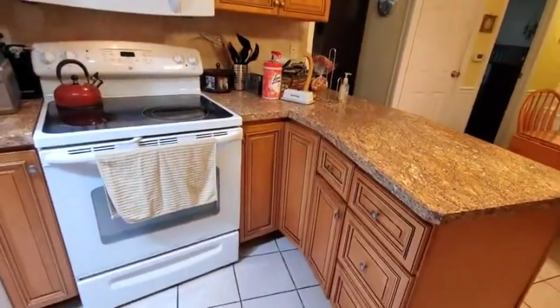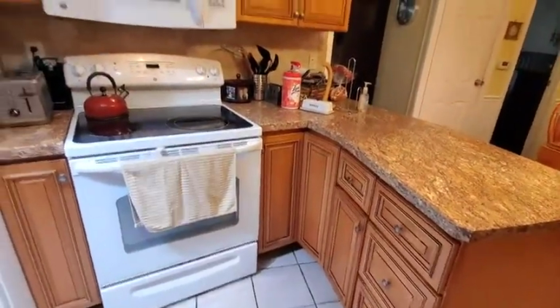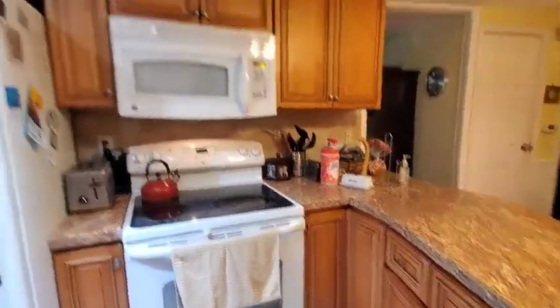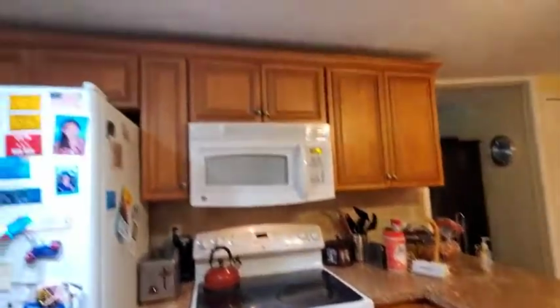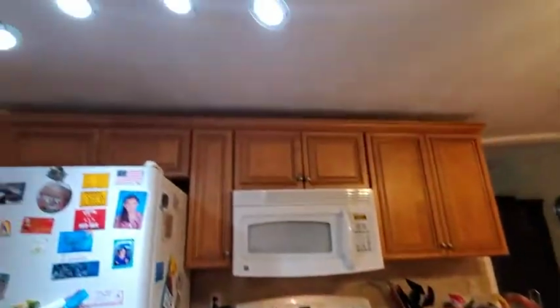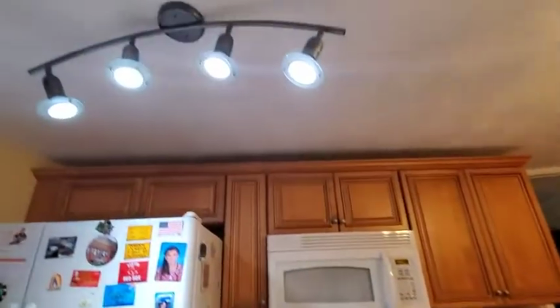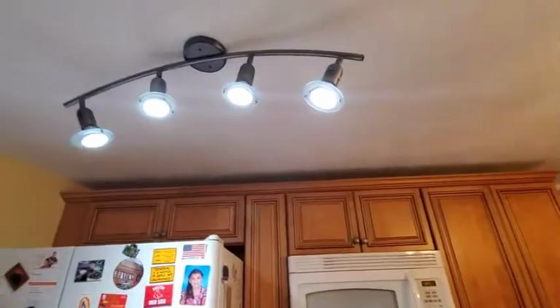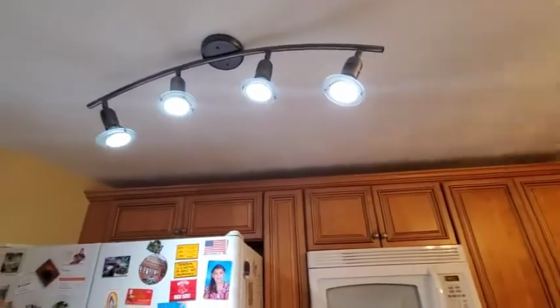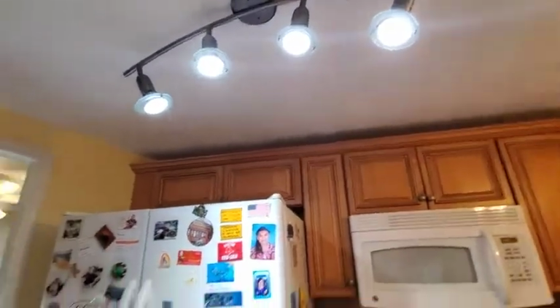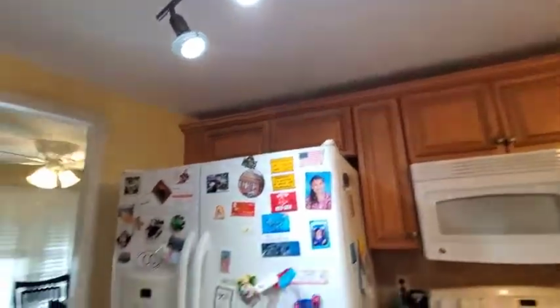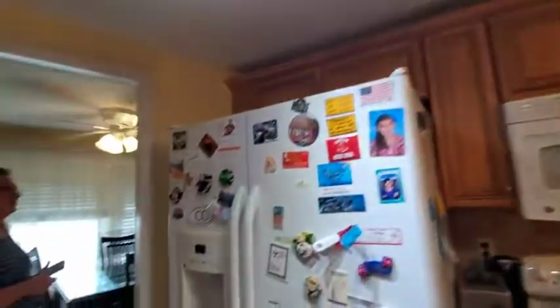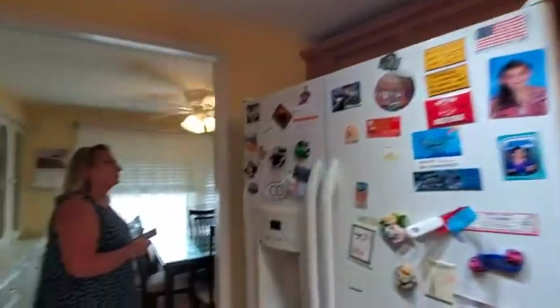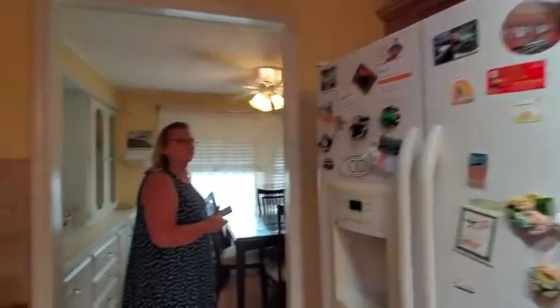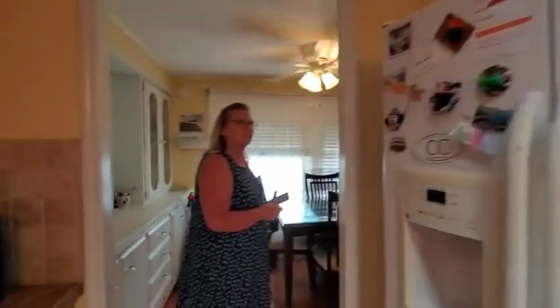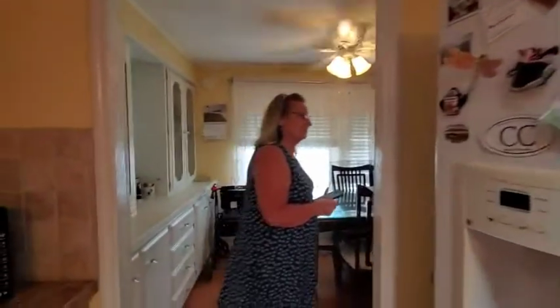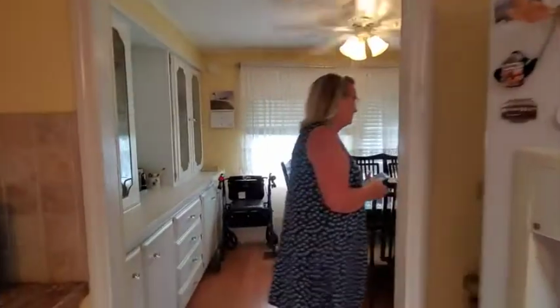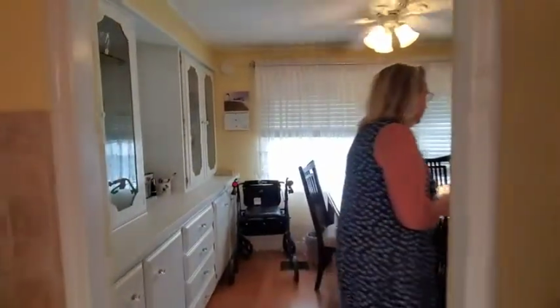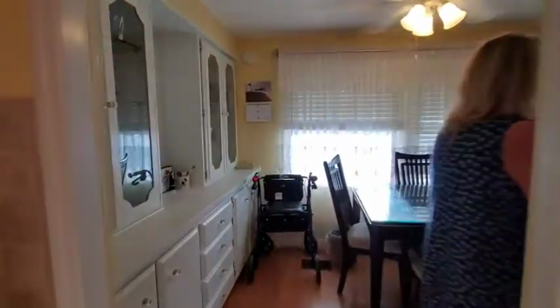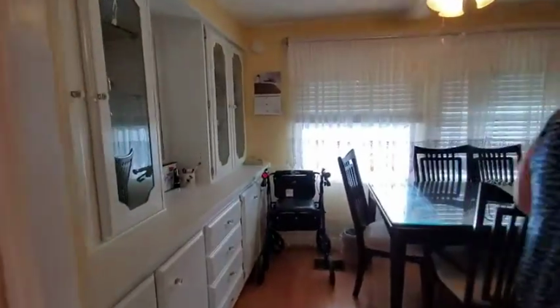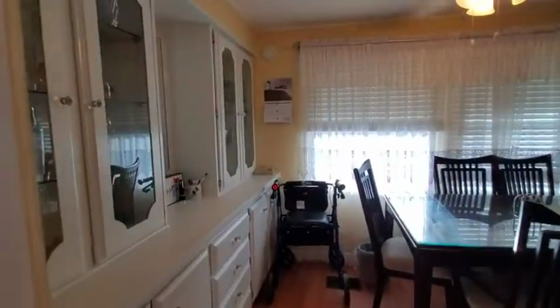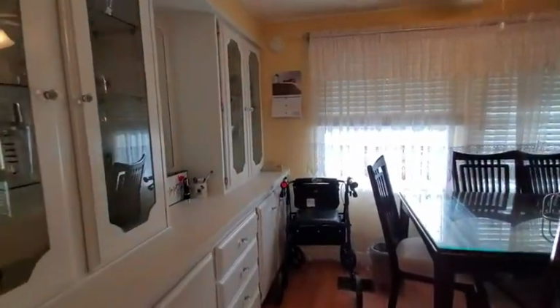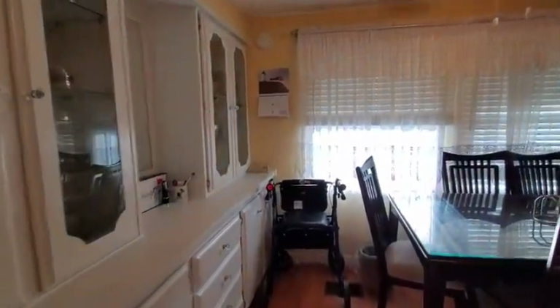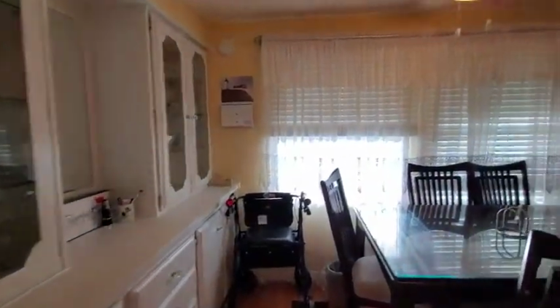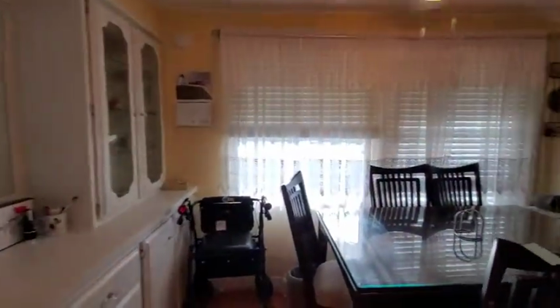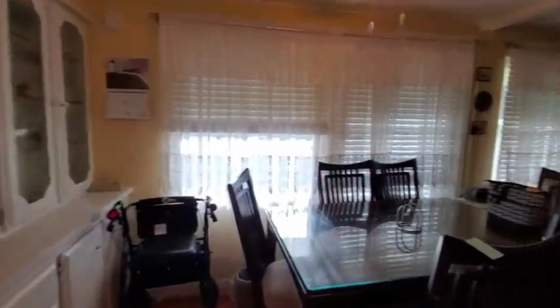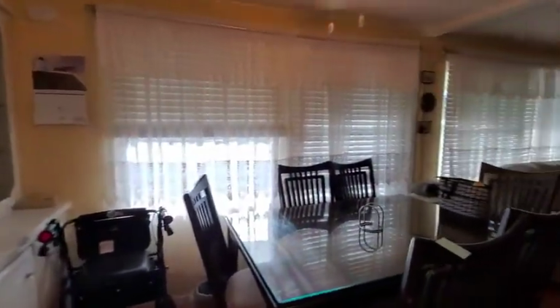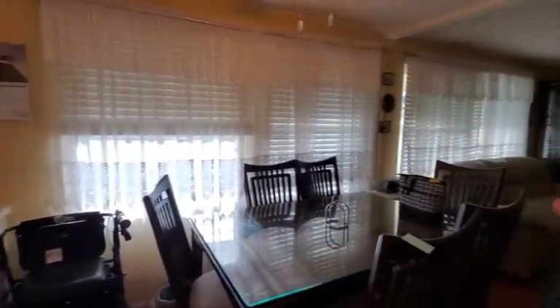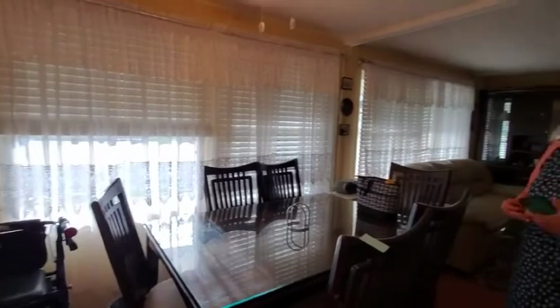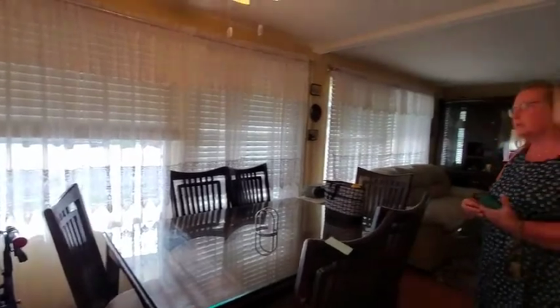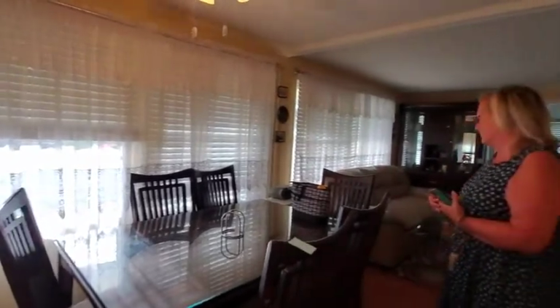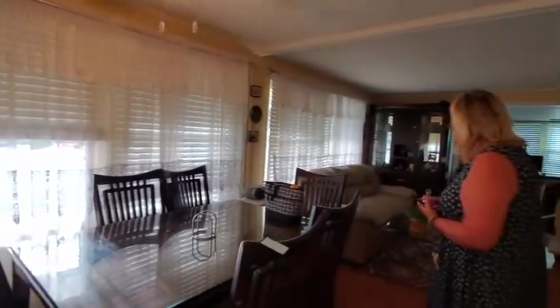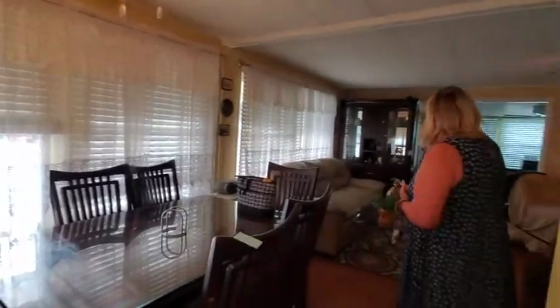This is furnished. There are a few pieces of furniture that are being taken, but most of them are going to stay.